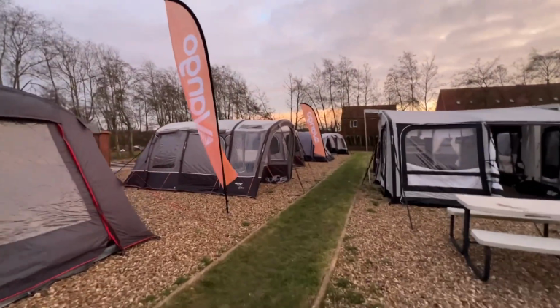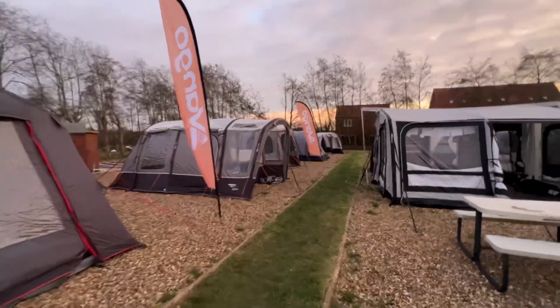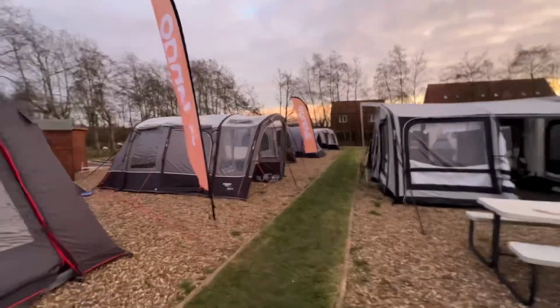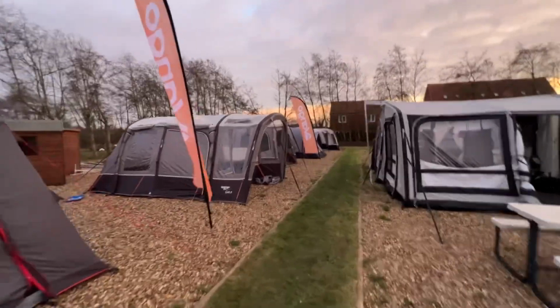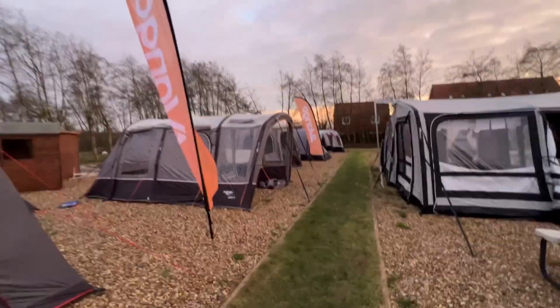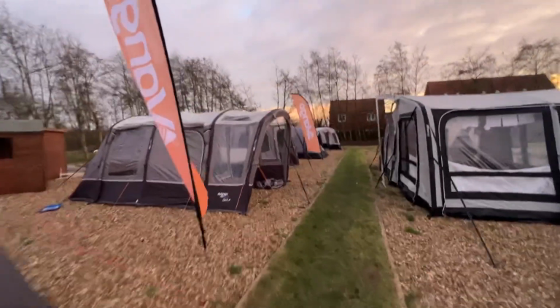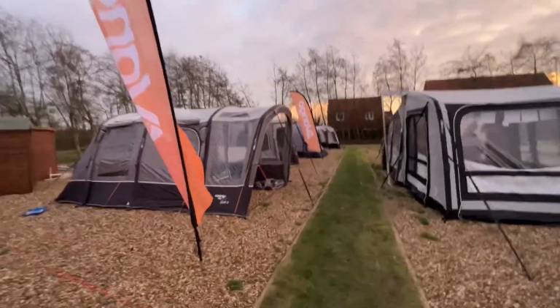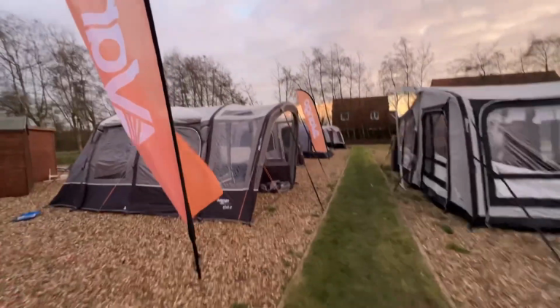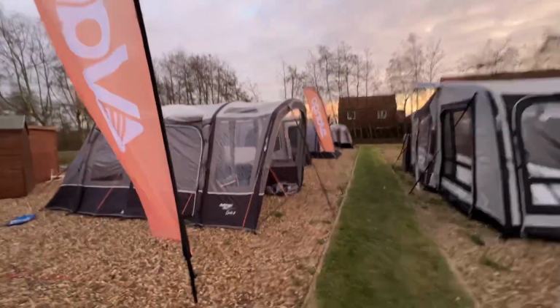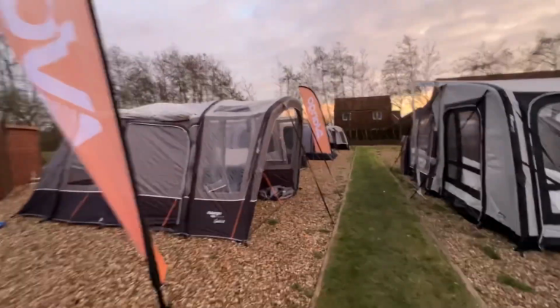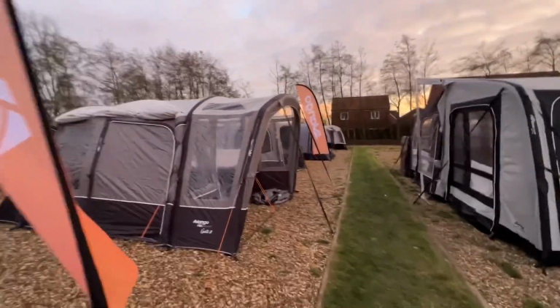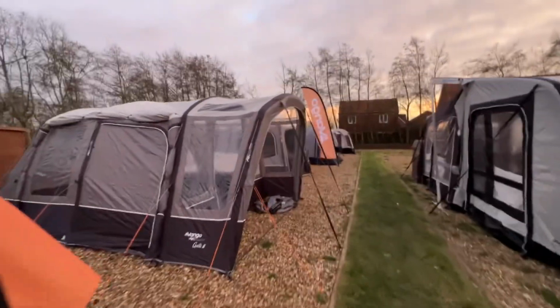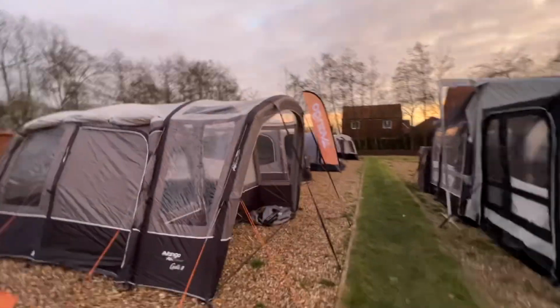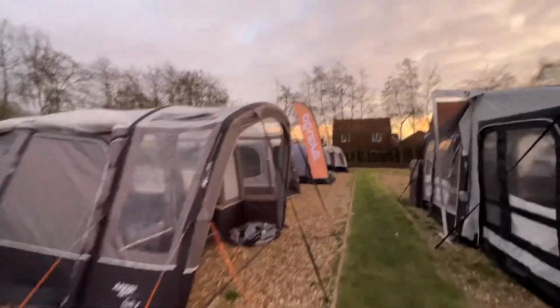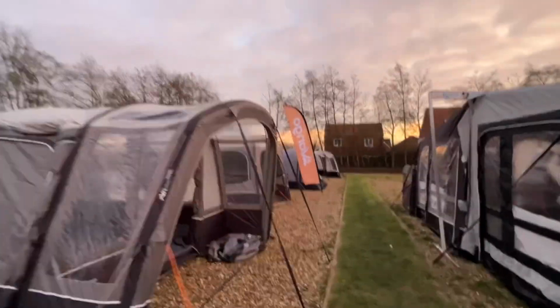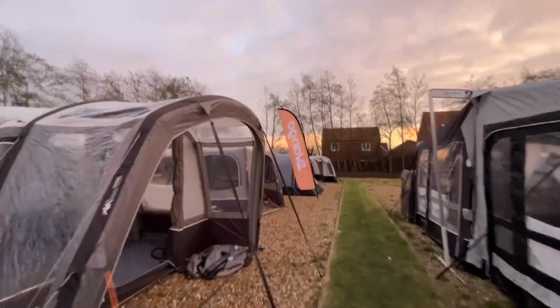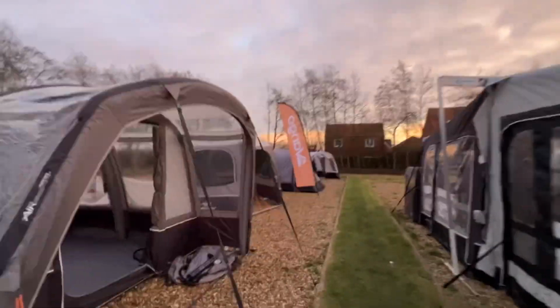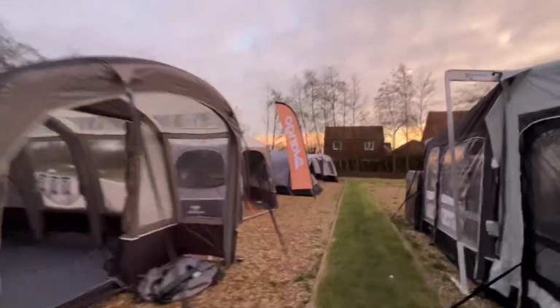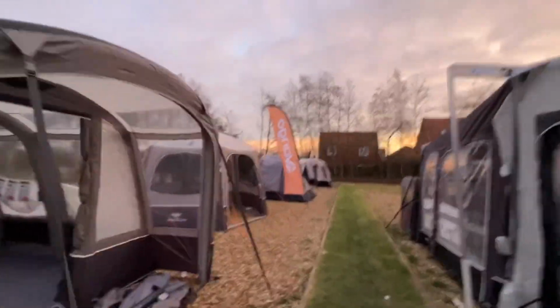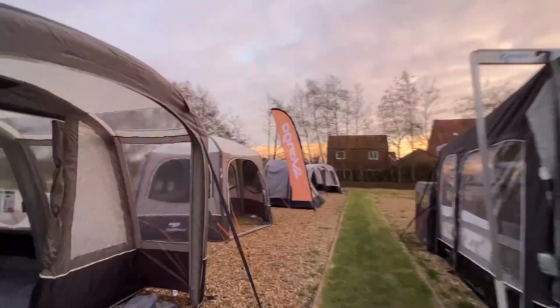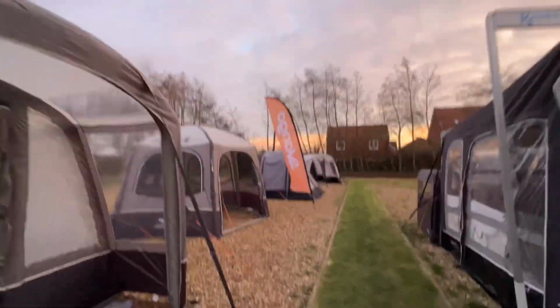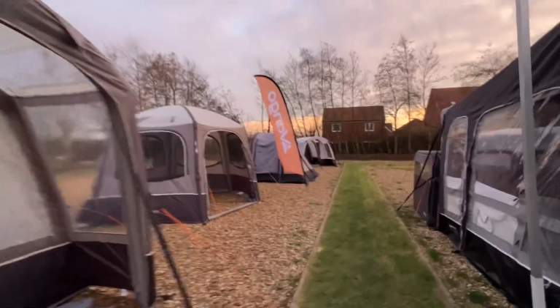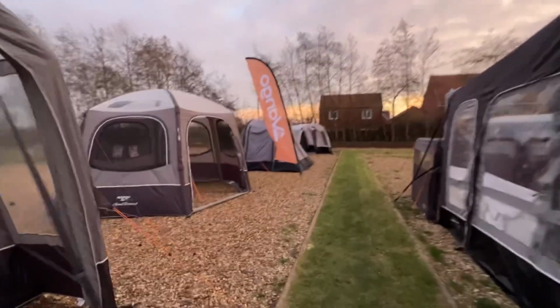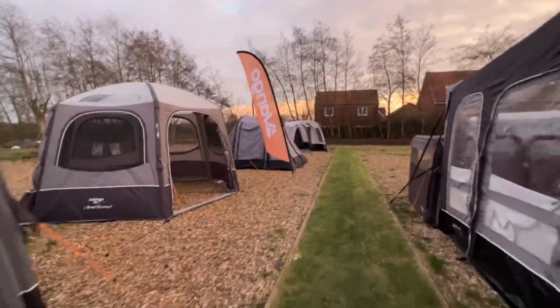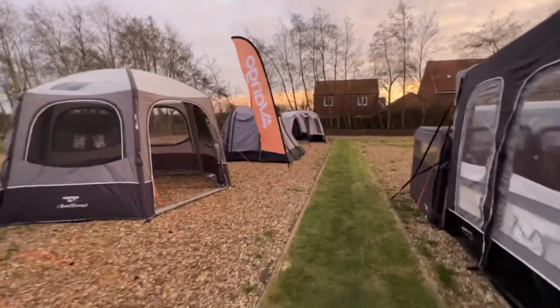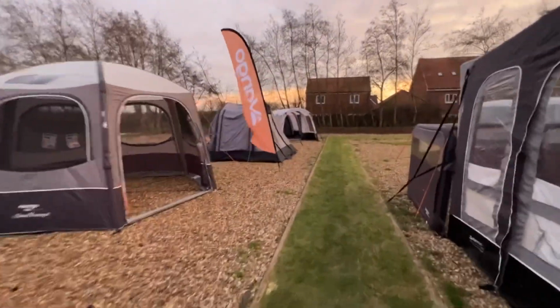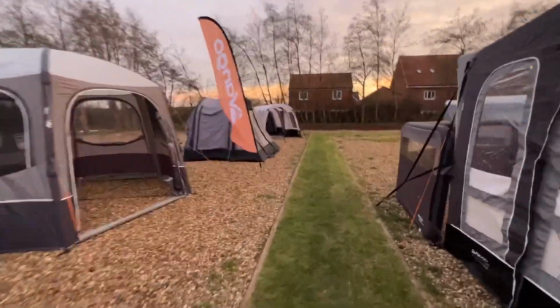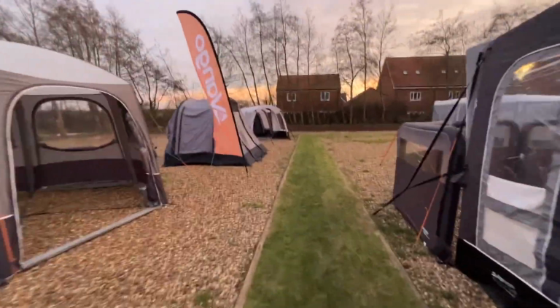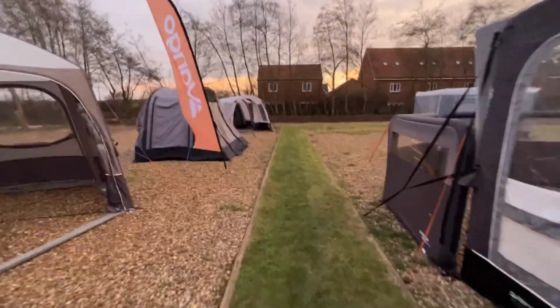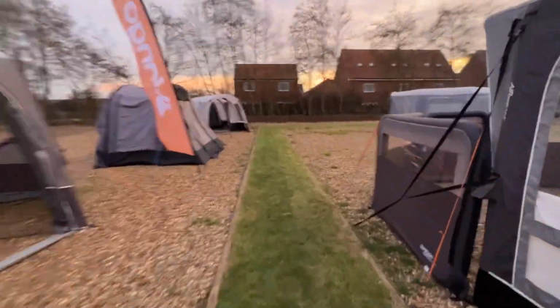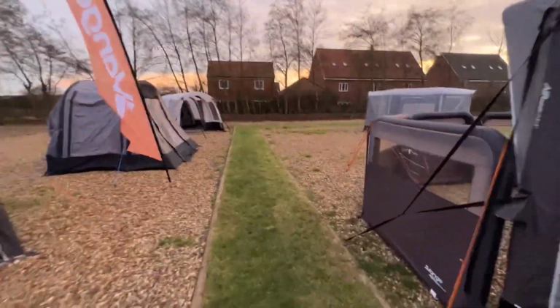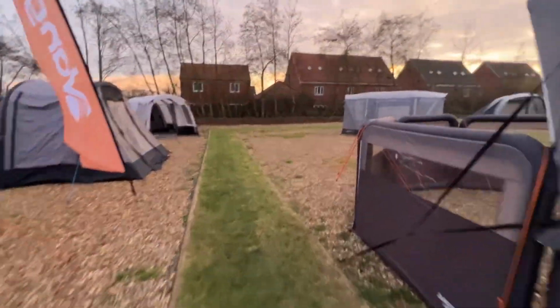We've also got some Quests down there and the Coleman Weathermaster, so they're all your driveaway awnings. Plus I've got a few more from Outdoor Revolution, so we'll swing around here.